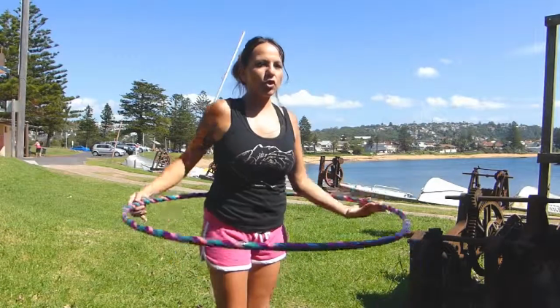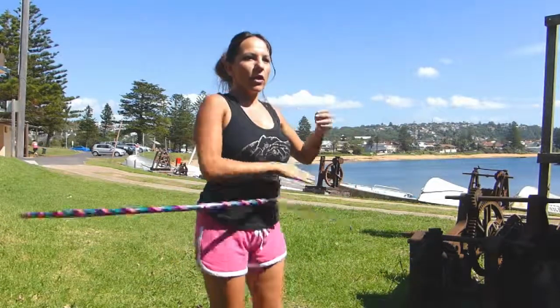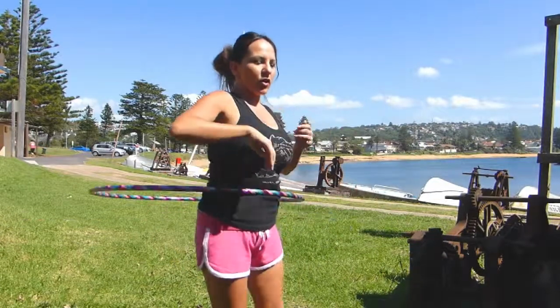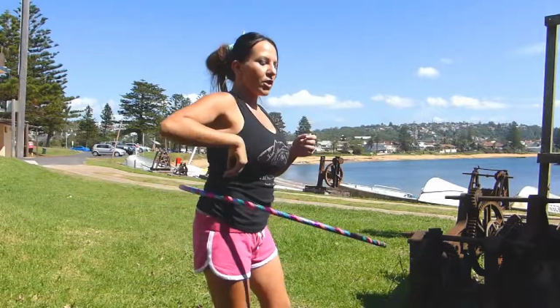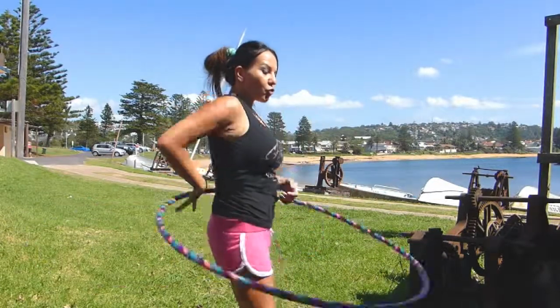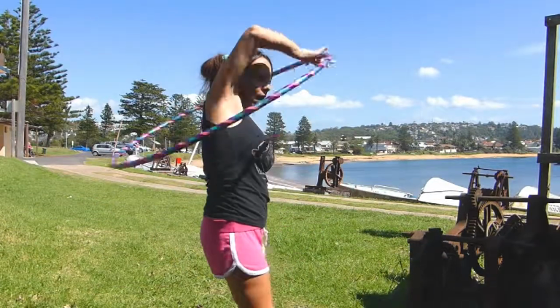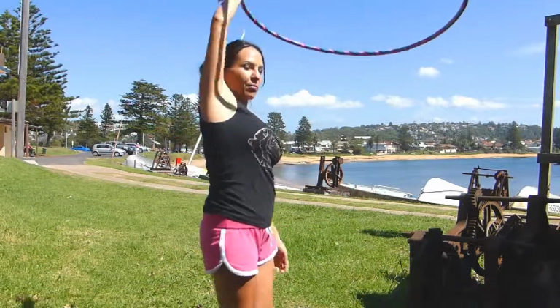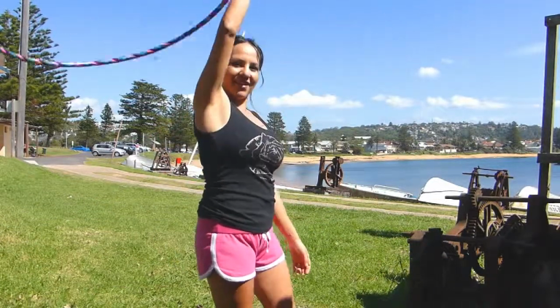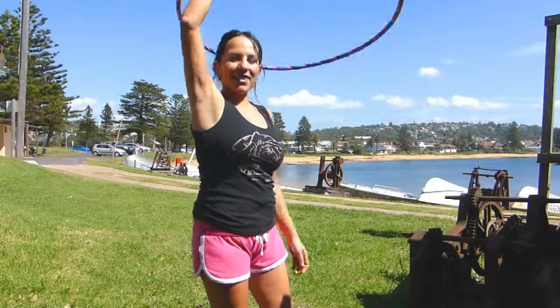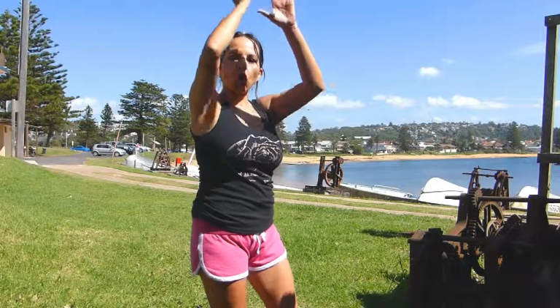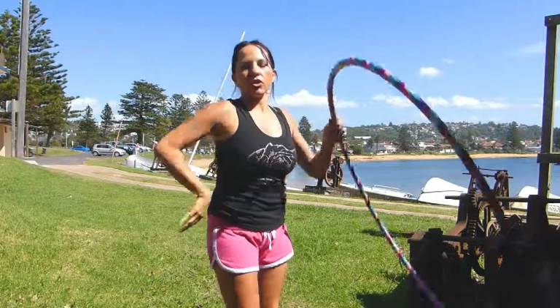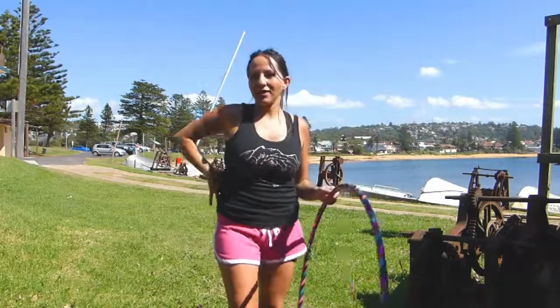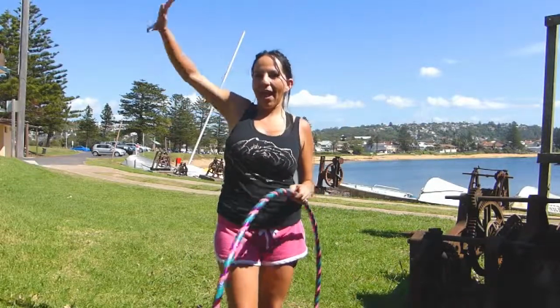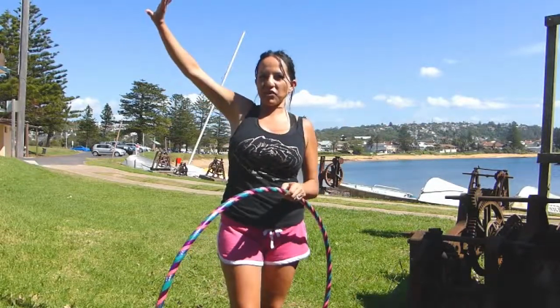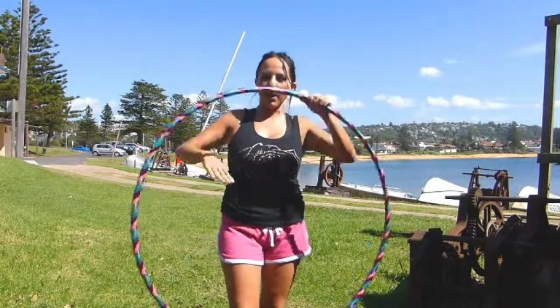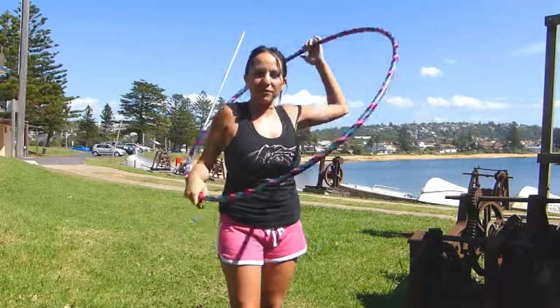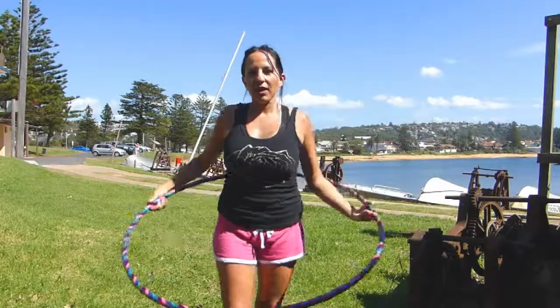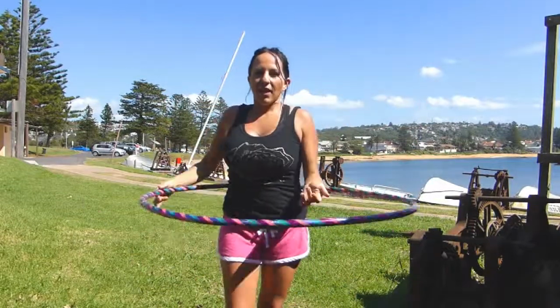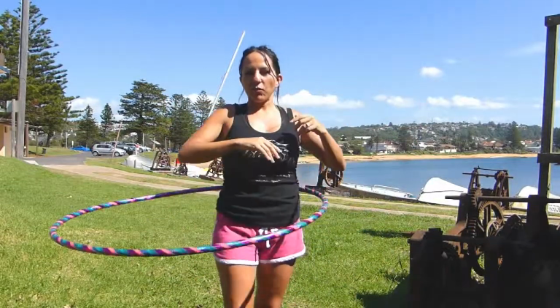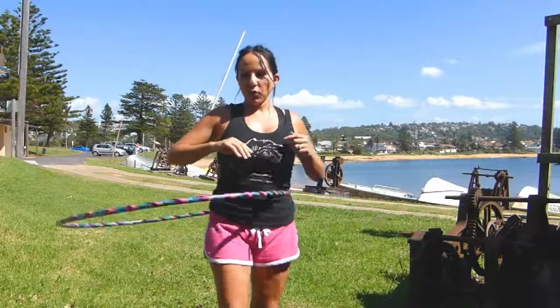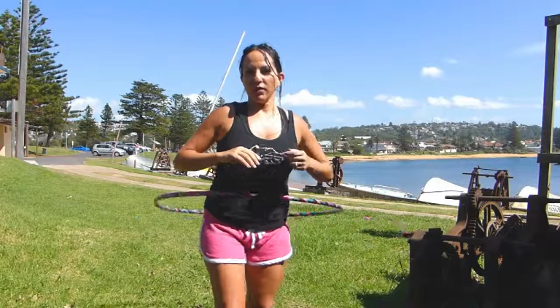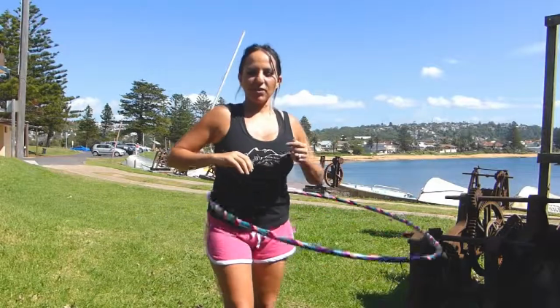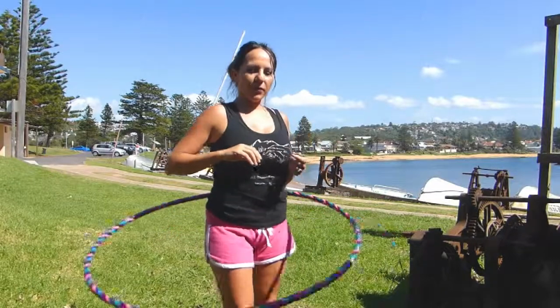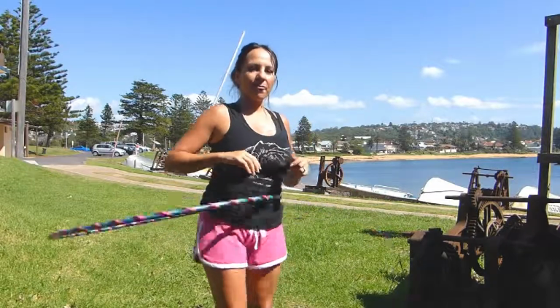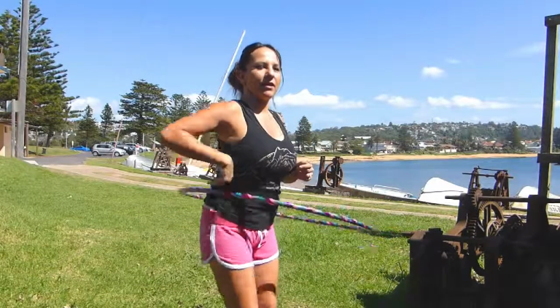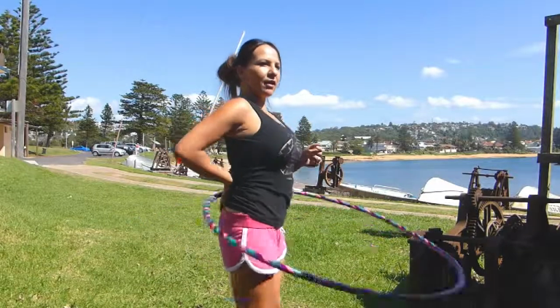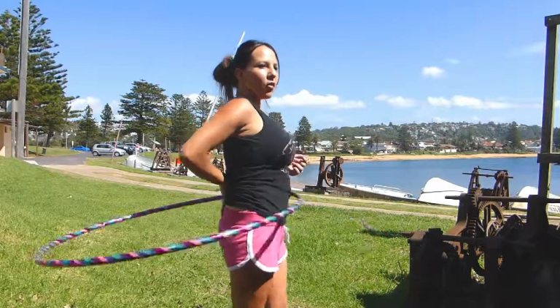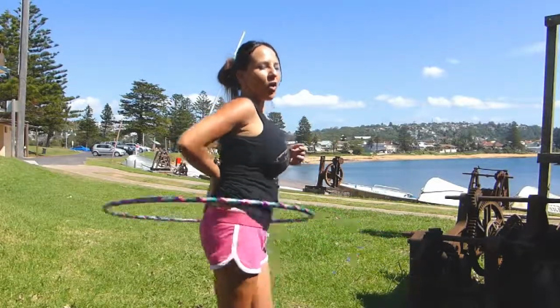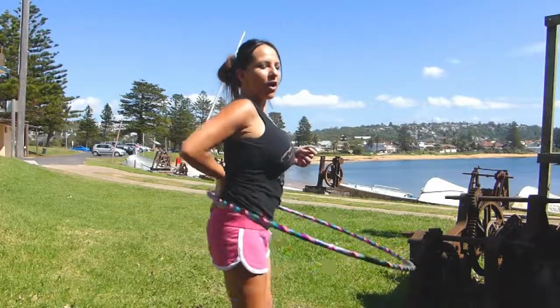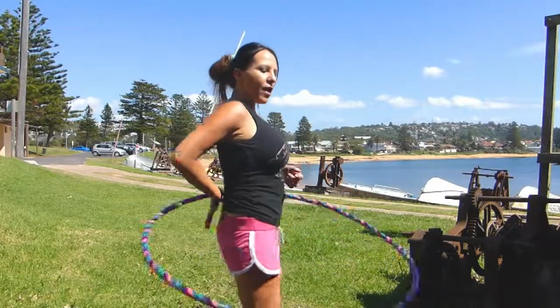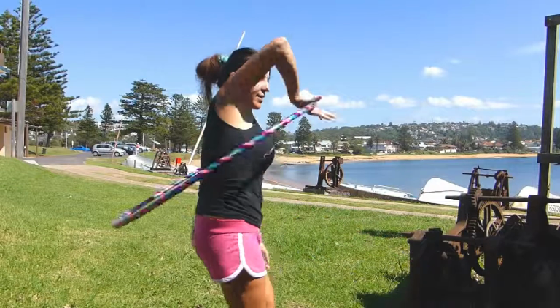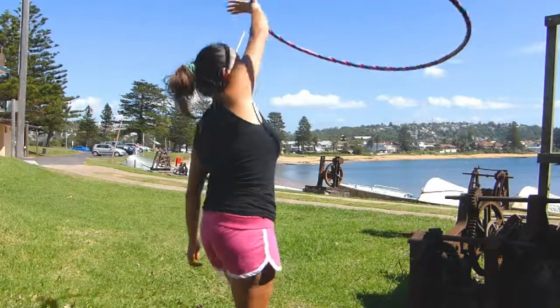Make sure that you're bringing it straight up — your hands aren't out as you're coming up, because that will stop the hoop. So: over, over, over and up.